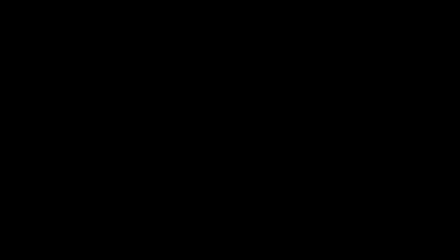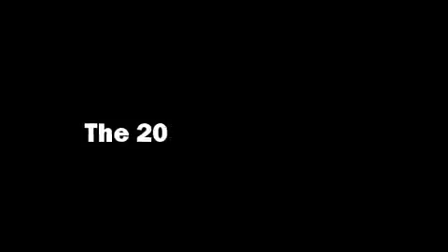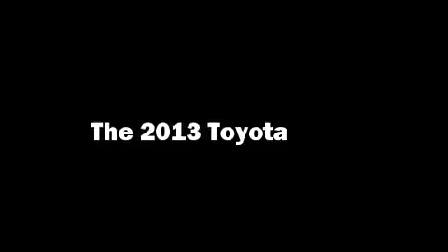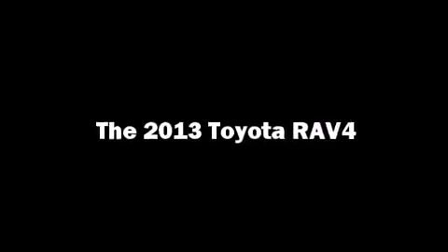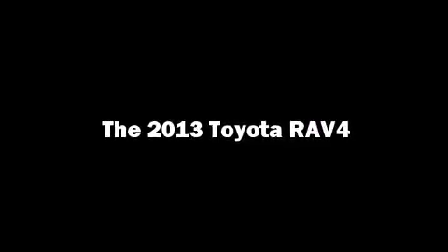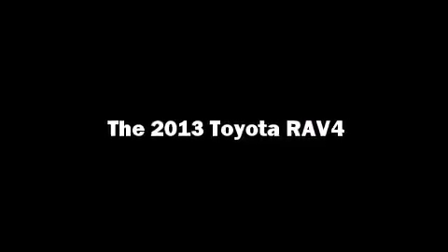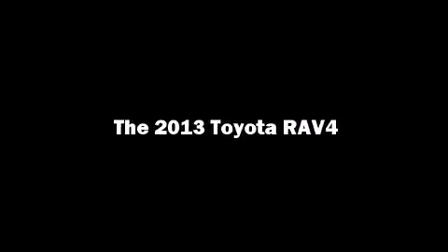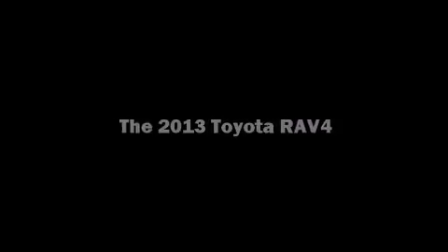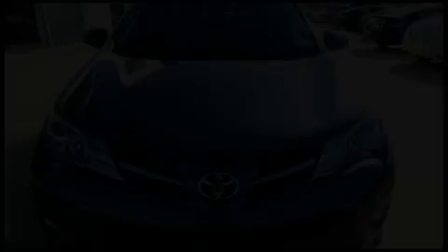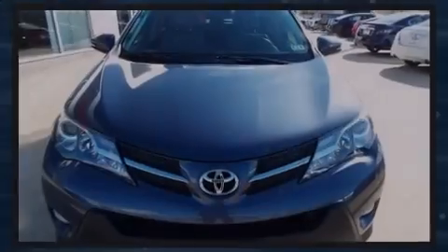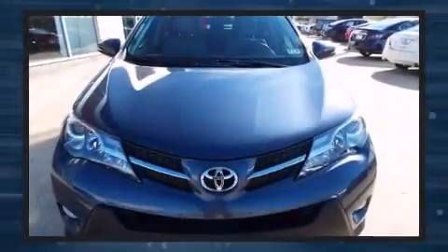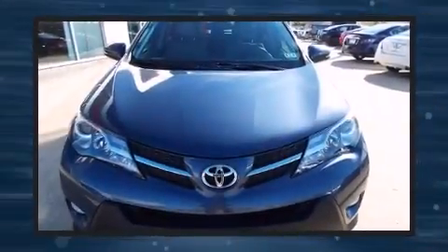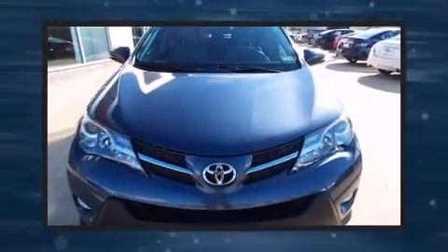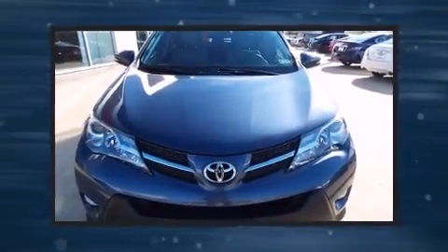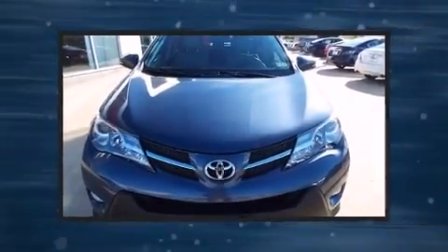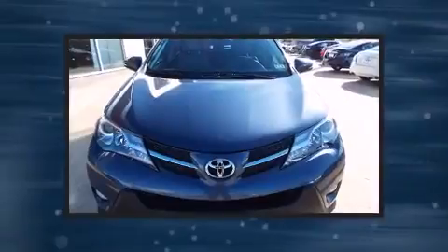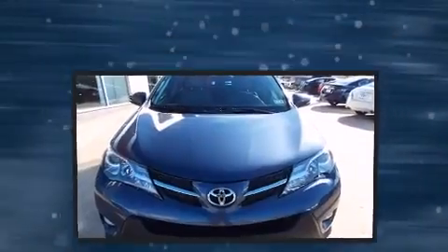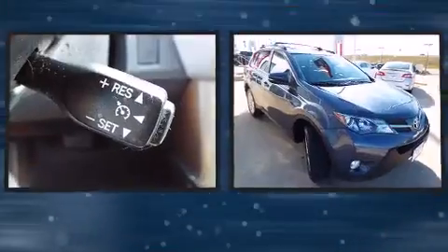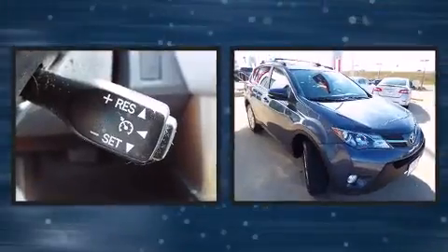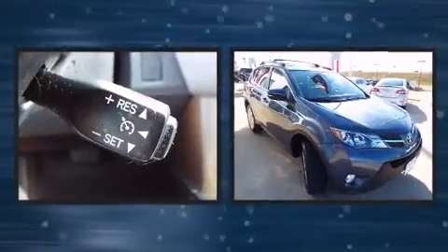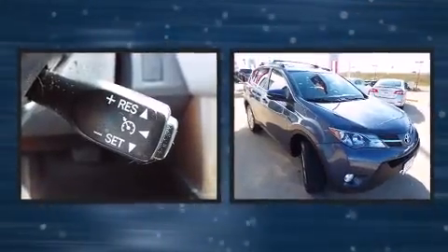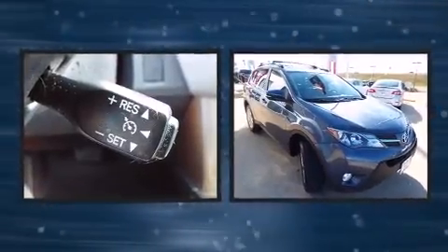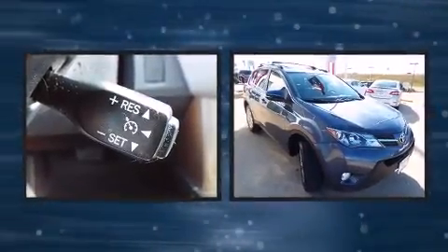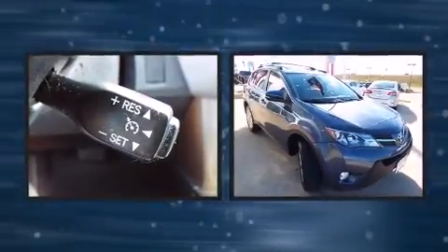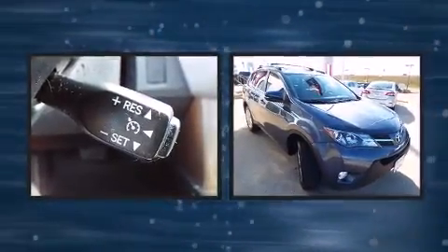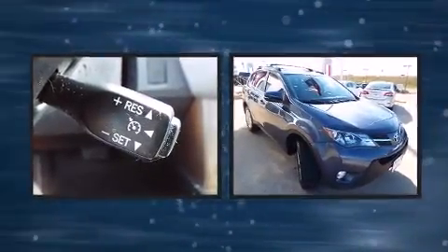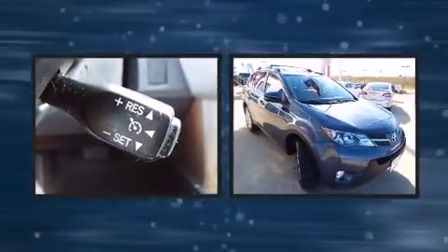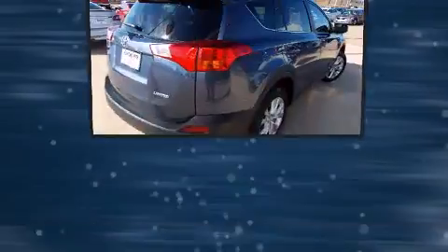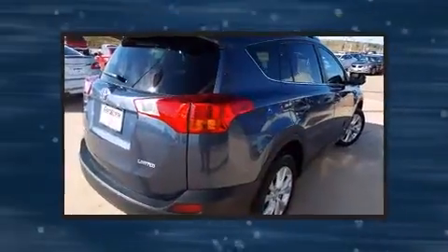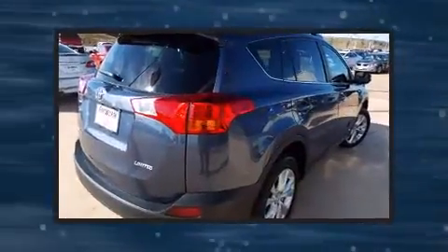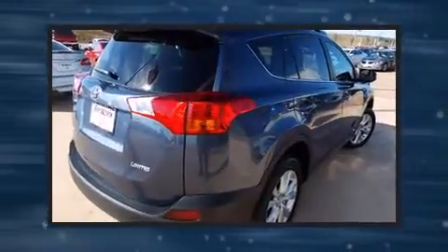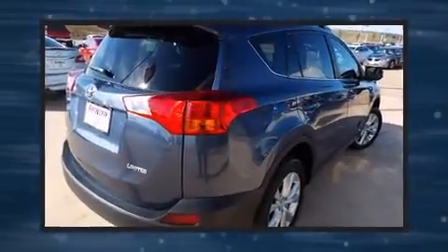Discerning drivers will appreciate the 2013 Toyota RAV4. With fewer than 50,000 miles on the odometer, this four-door sport utility vehicle prioritizes comfort, safety, and convenience.